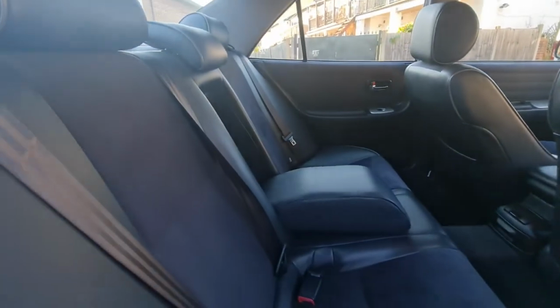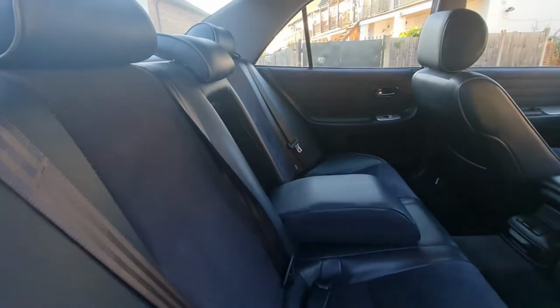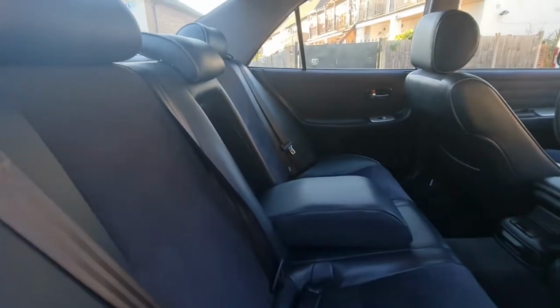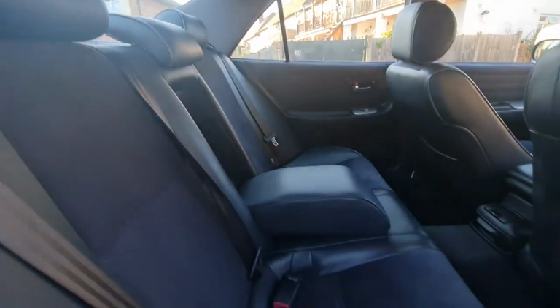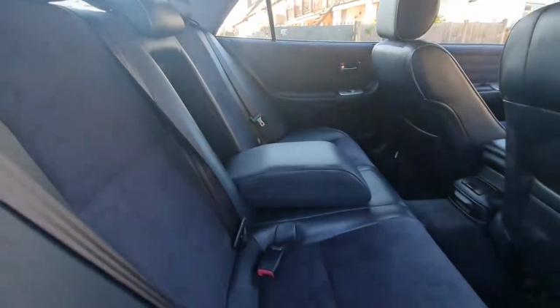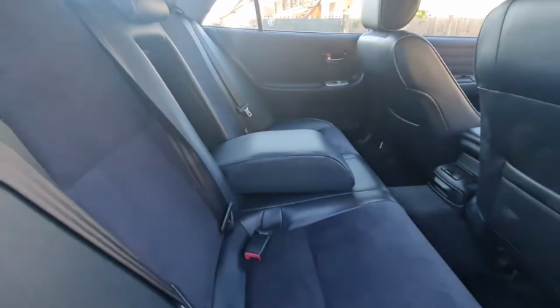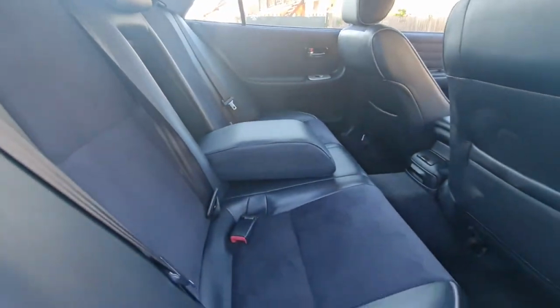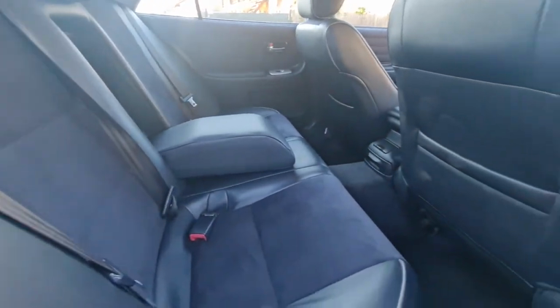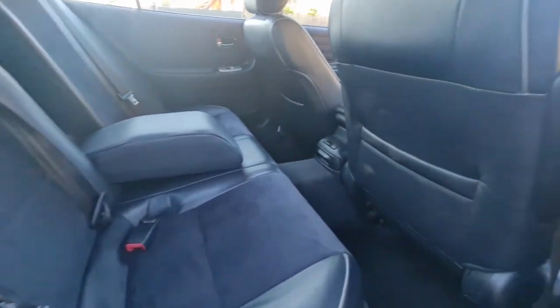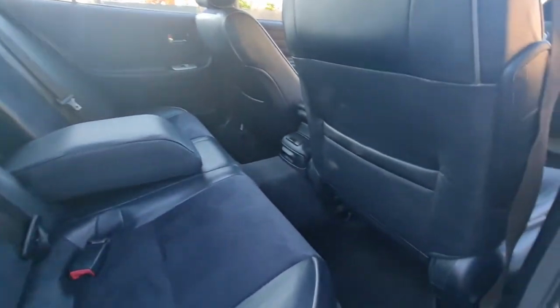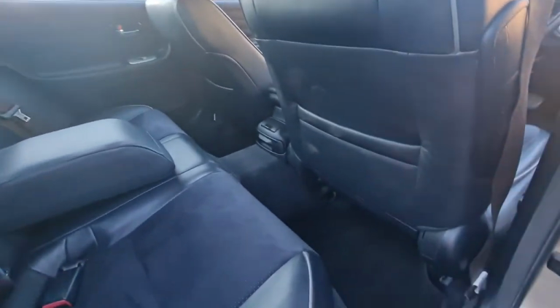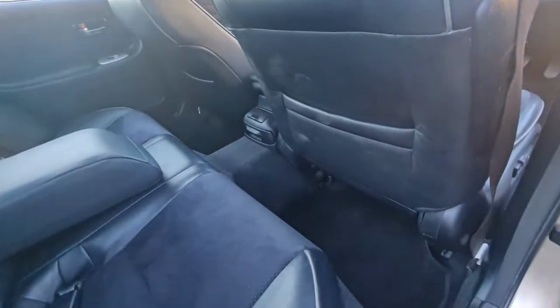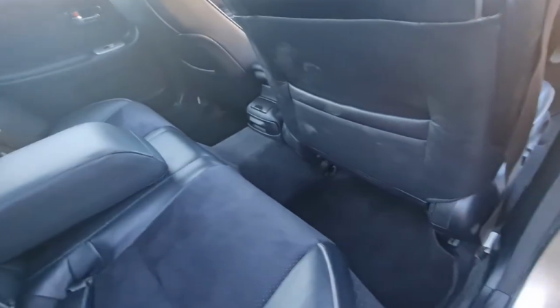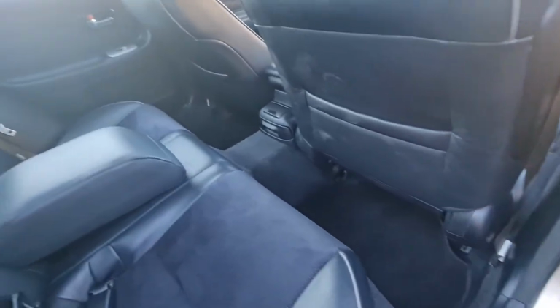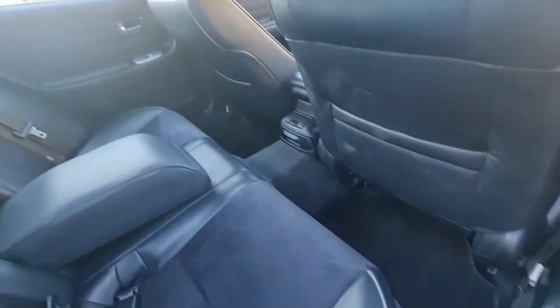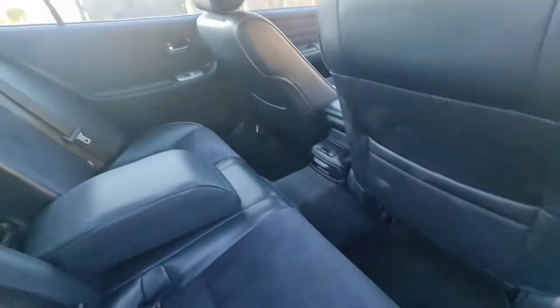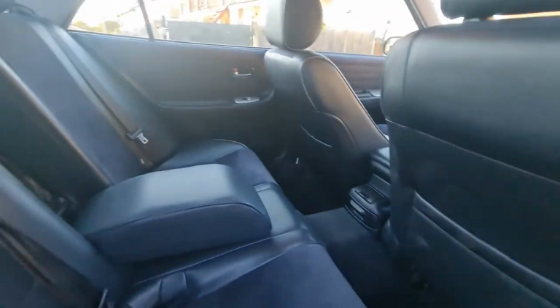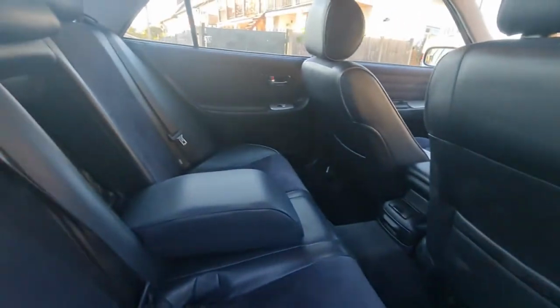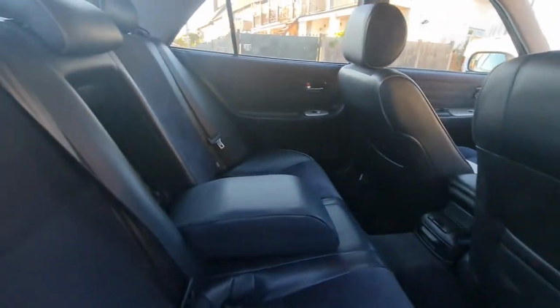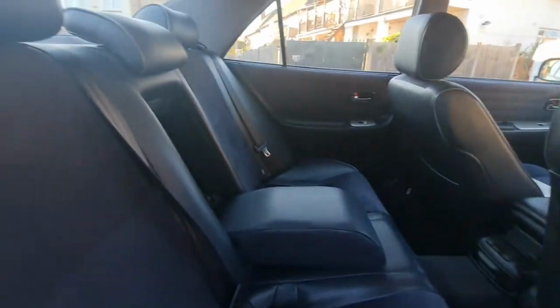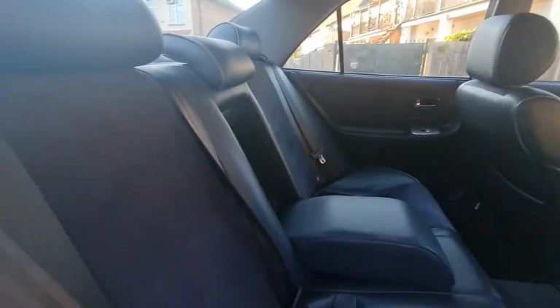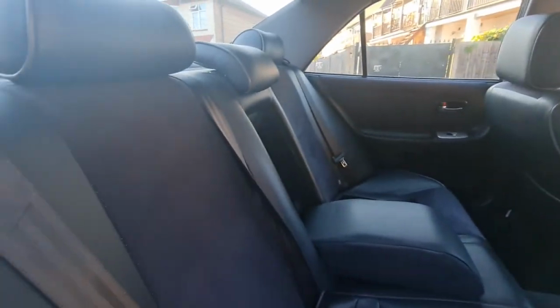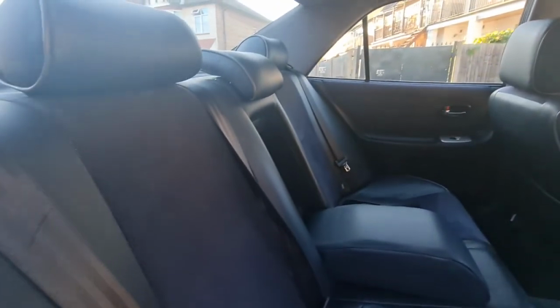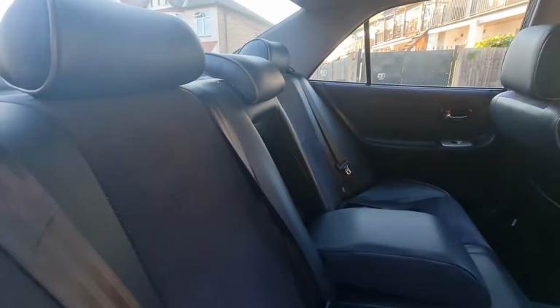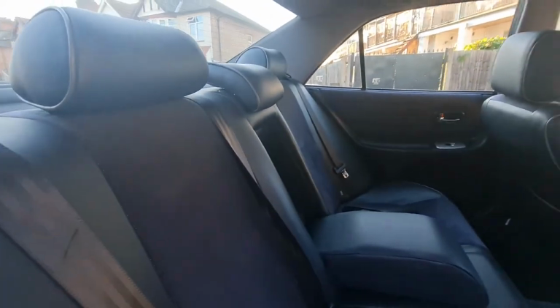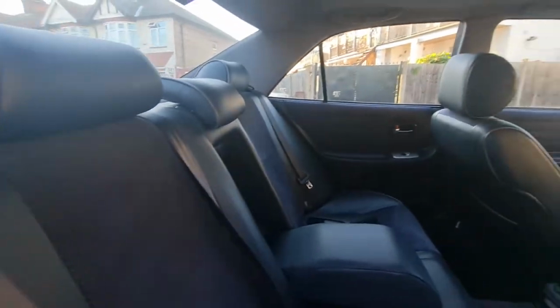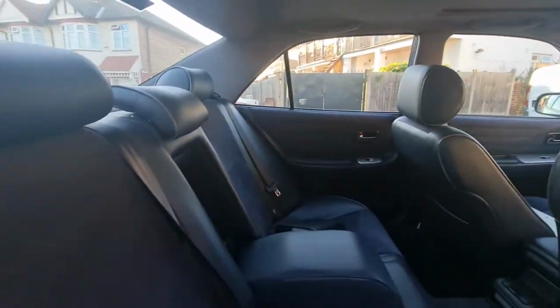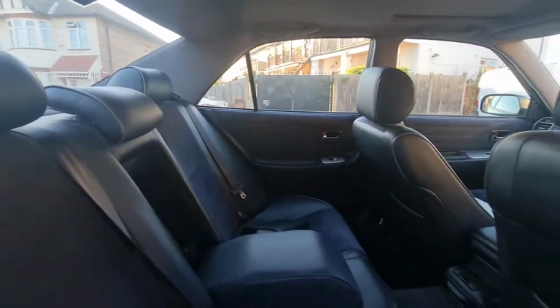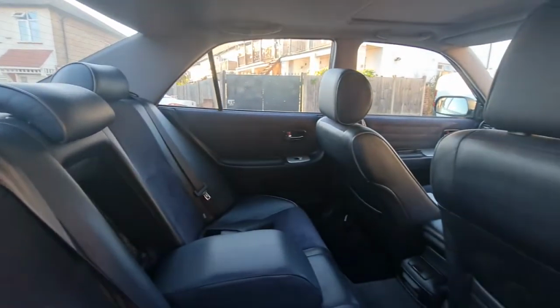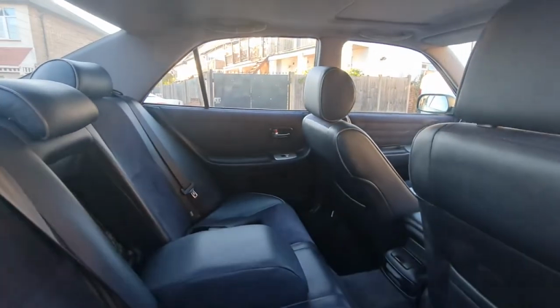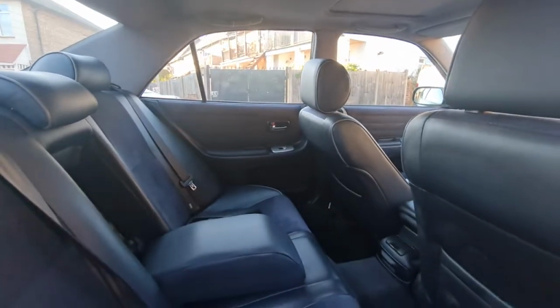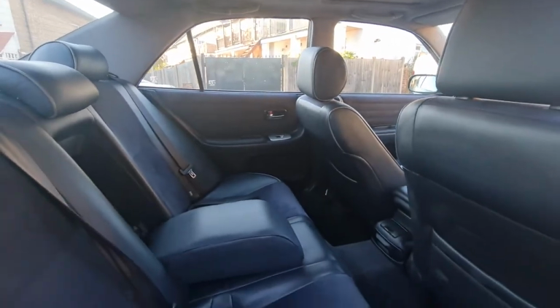It's a very good space in the rear for your passenger. It's a five-seater, very nice and very clean. It's 2004 but it's used like a new car.